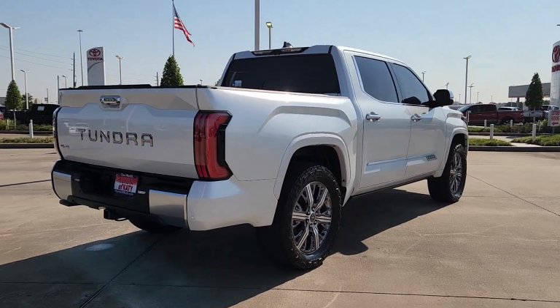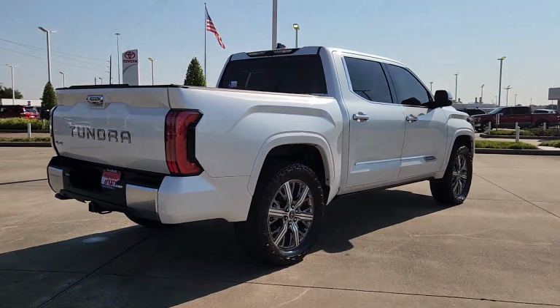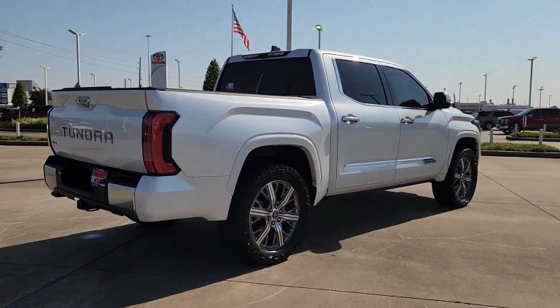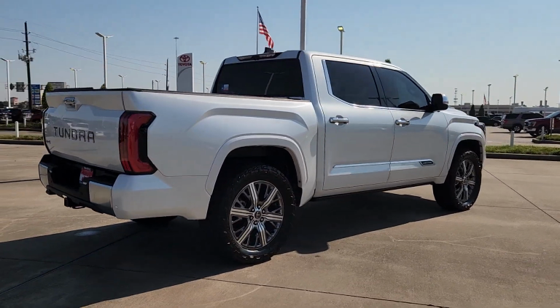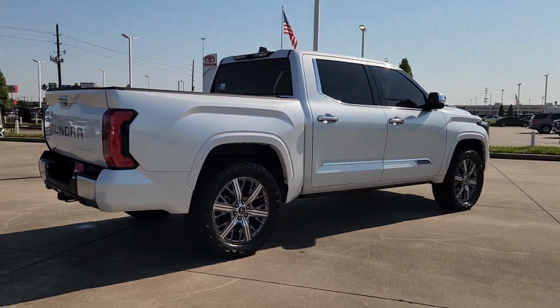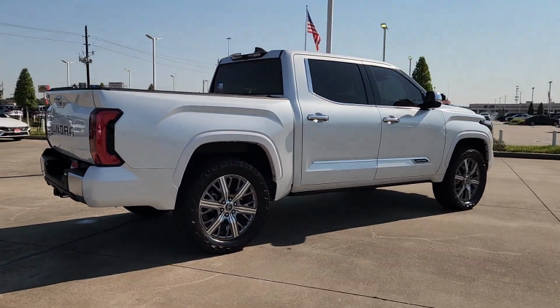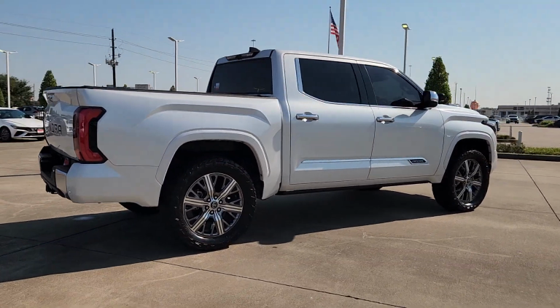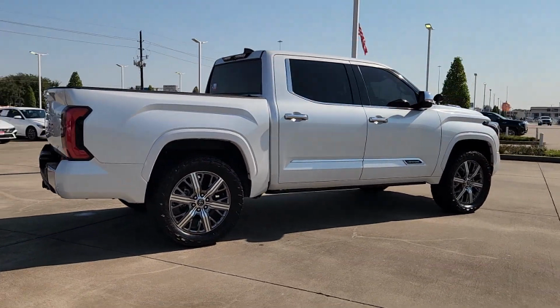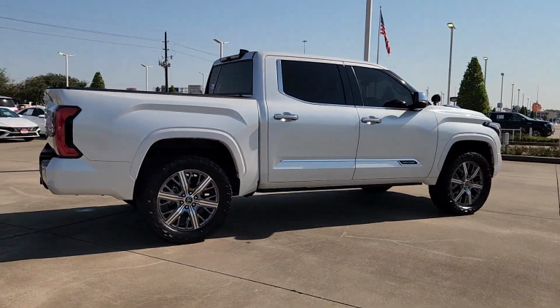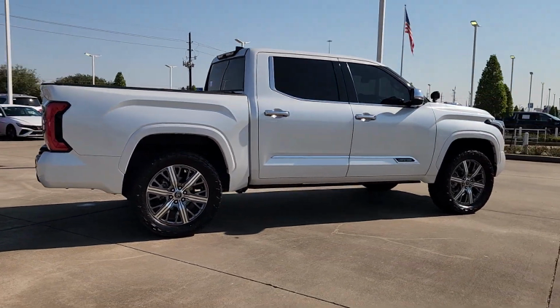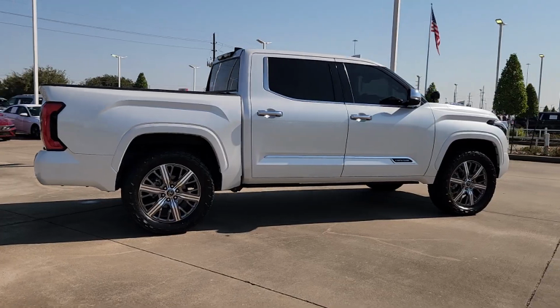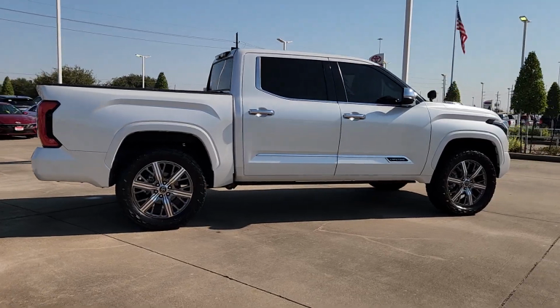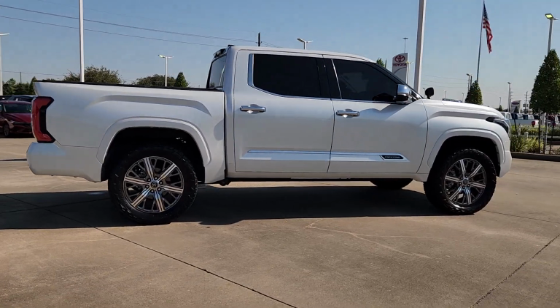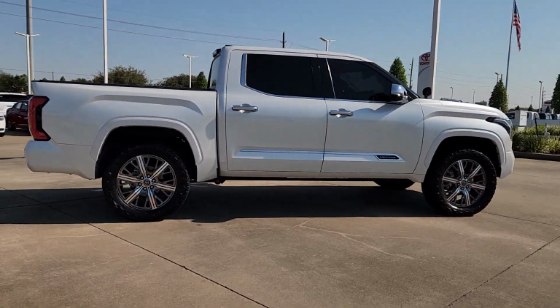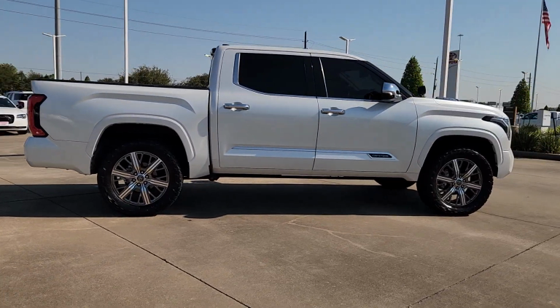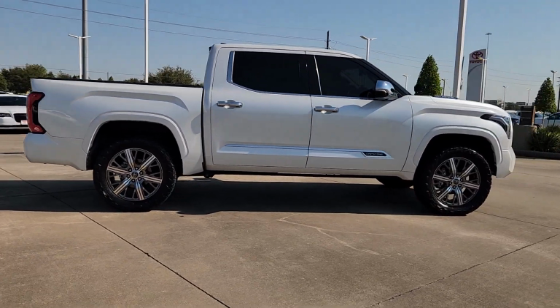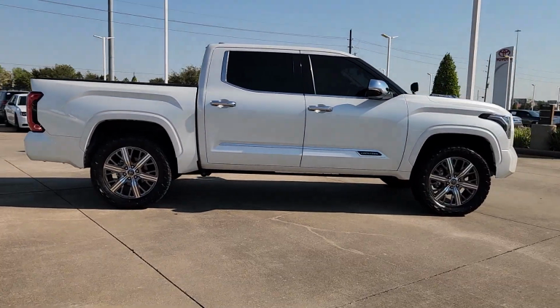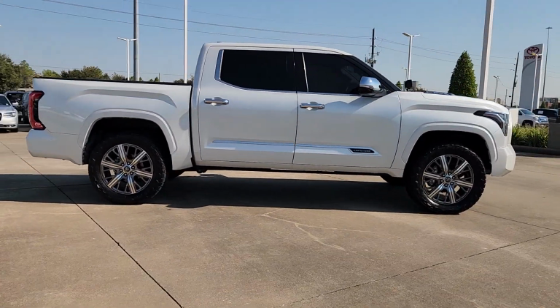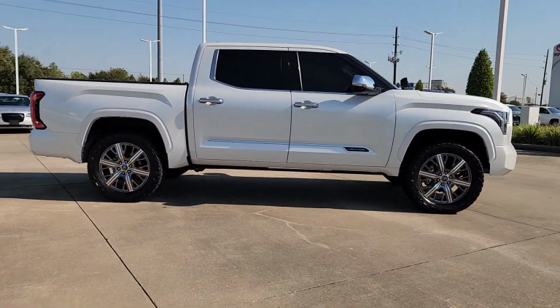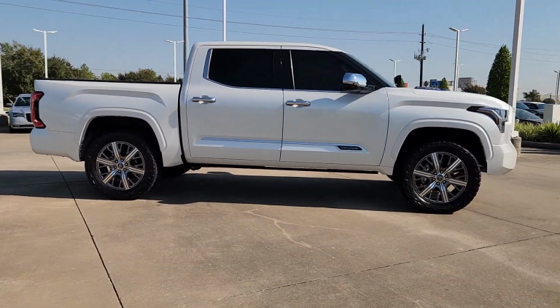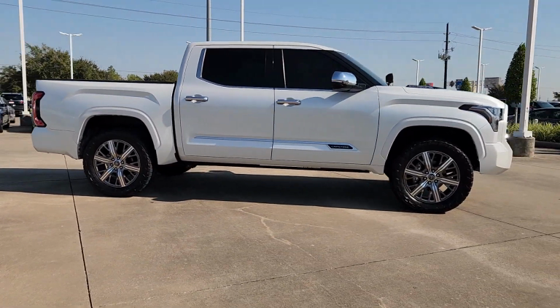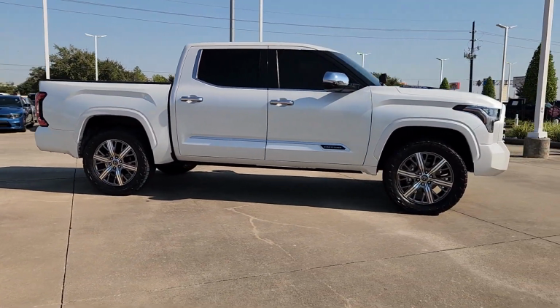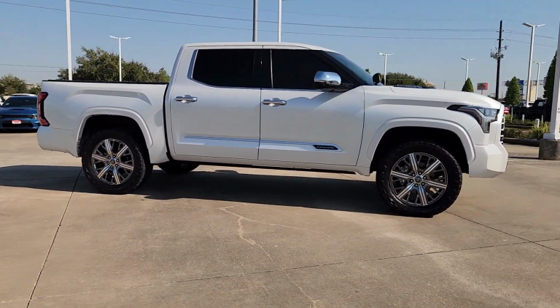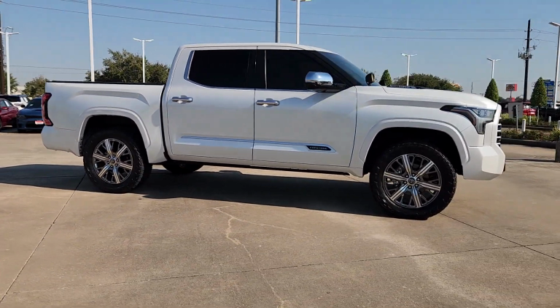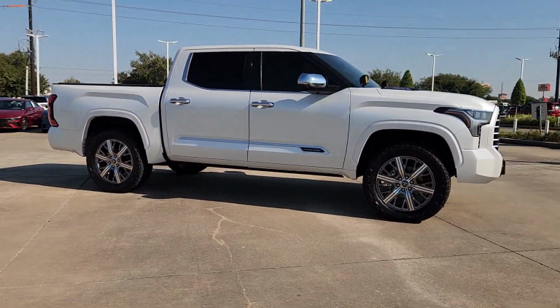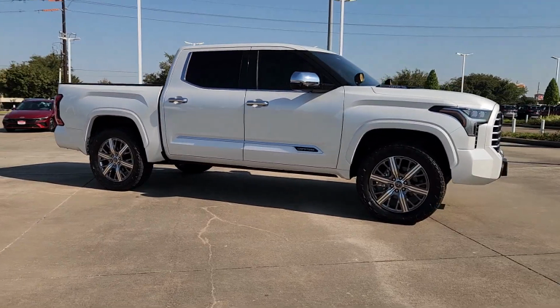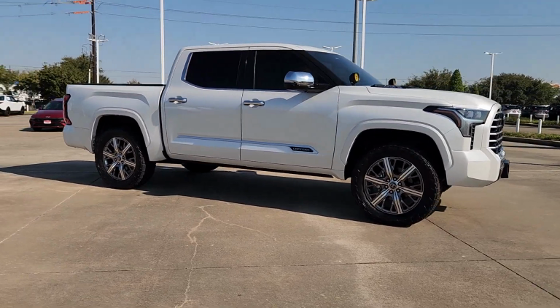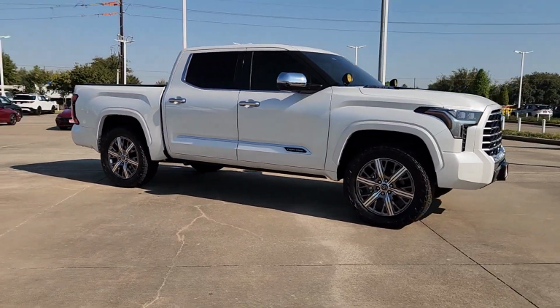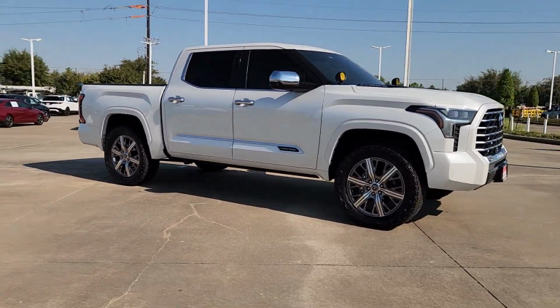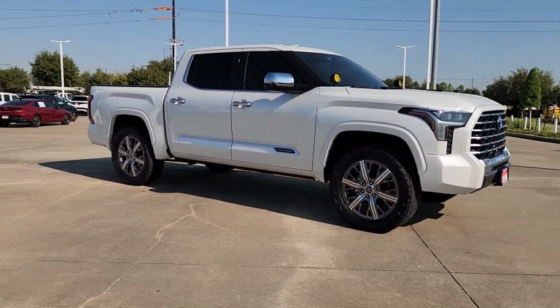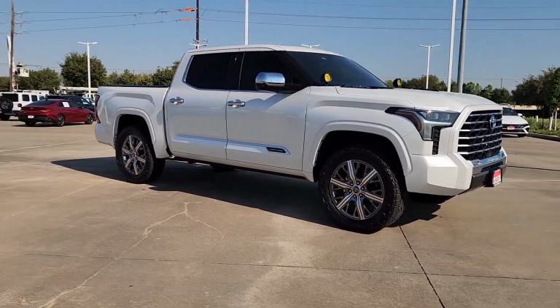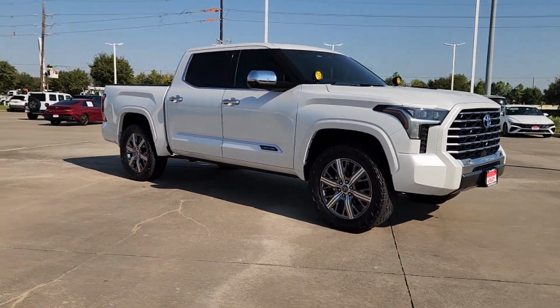and impressive standard safety and infotainment features give you the strength and security you need to make every project a win. Relax and enjoy the adventure in this can-do Tundra.